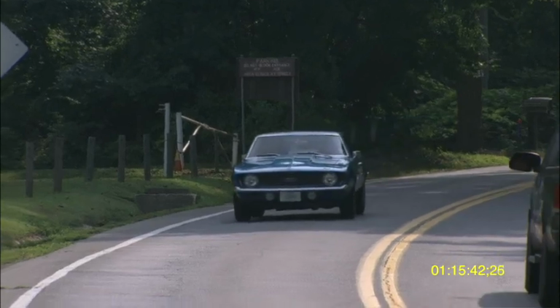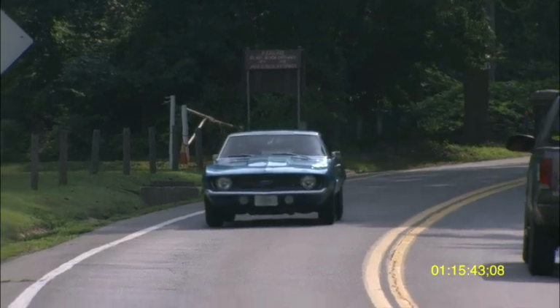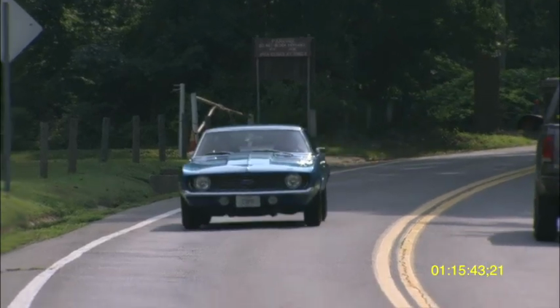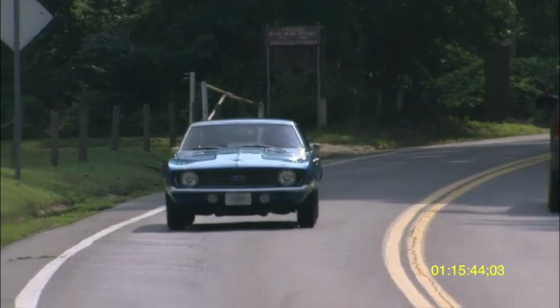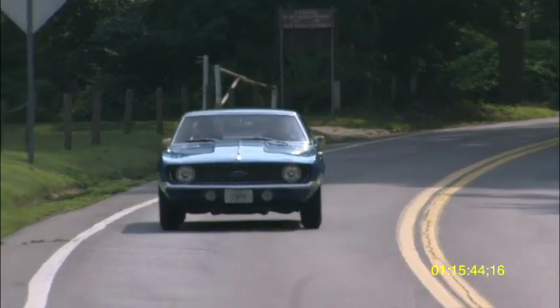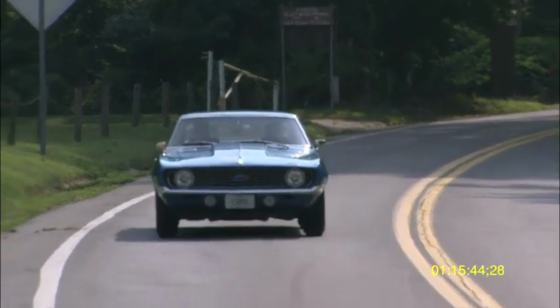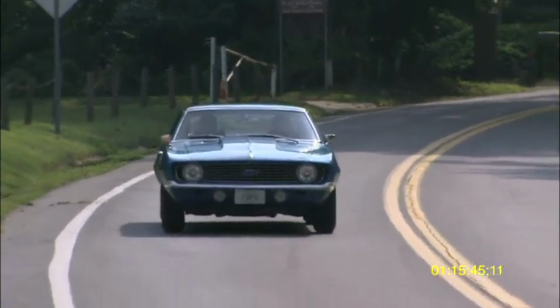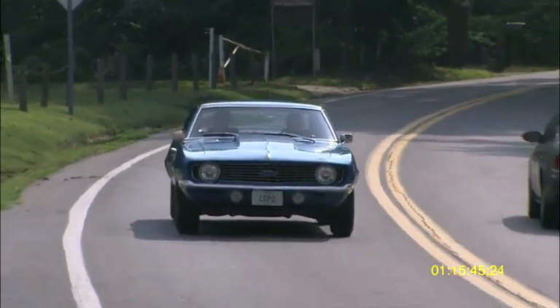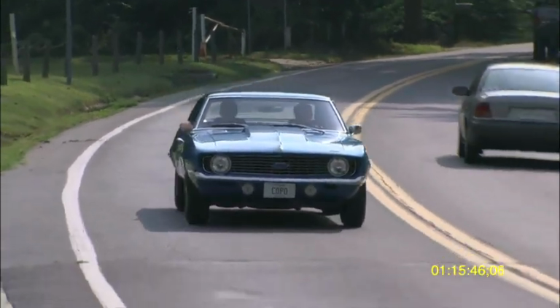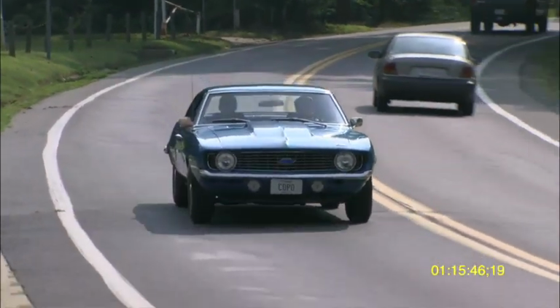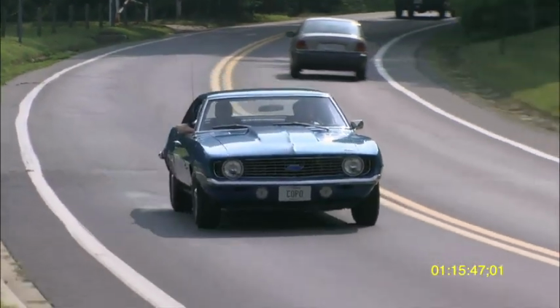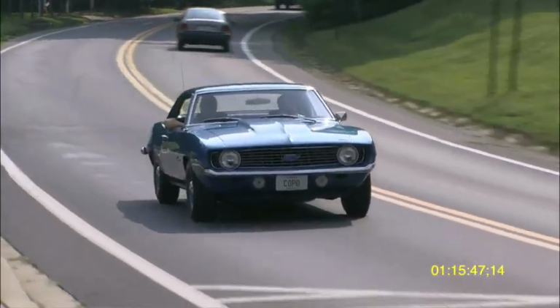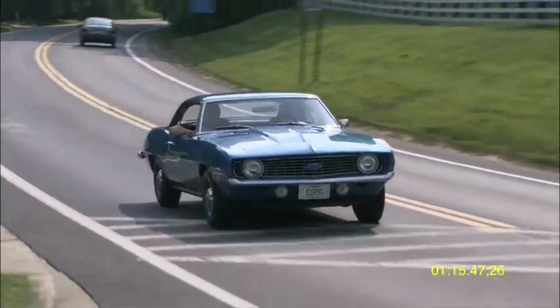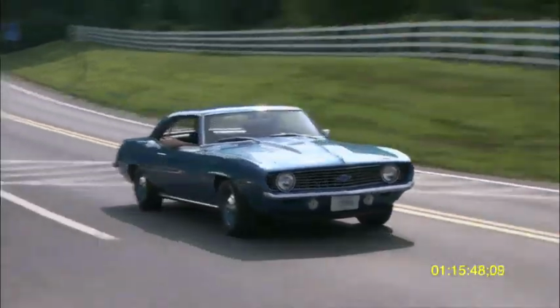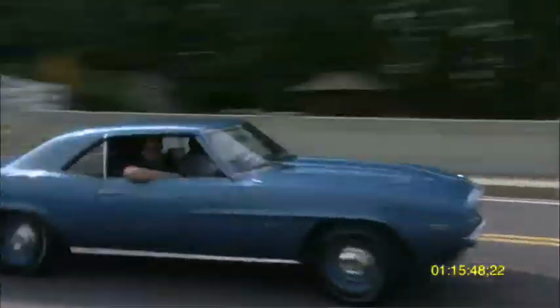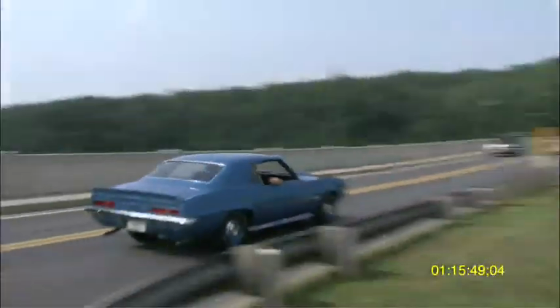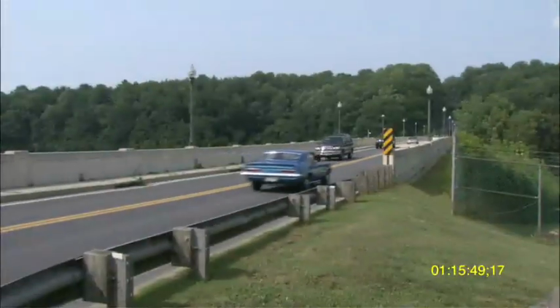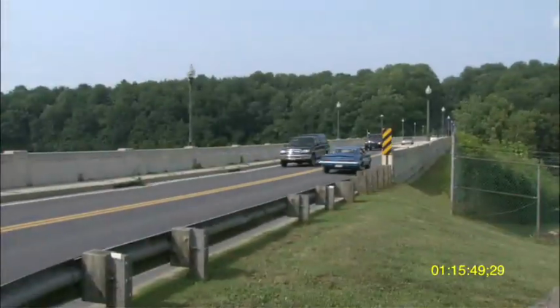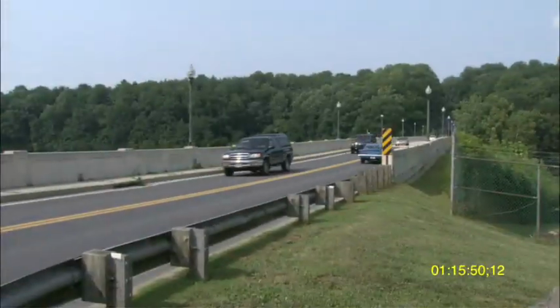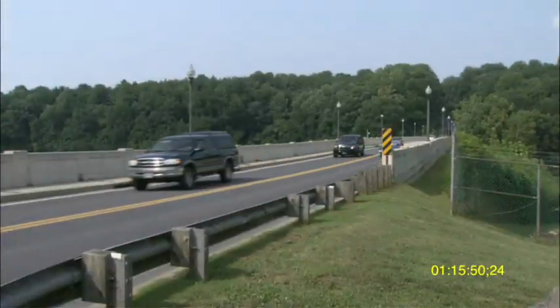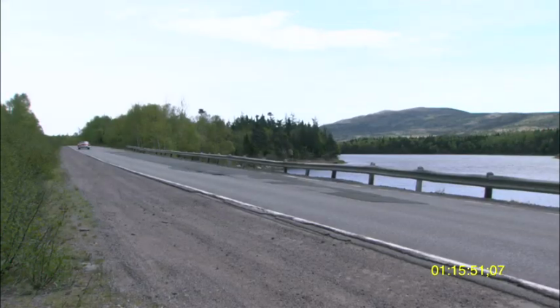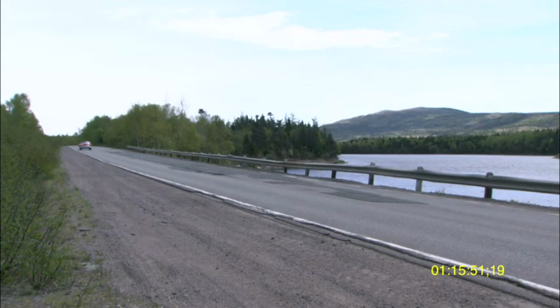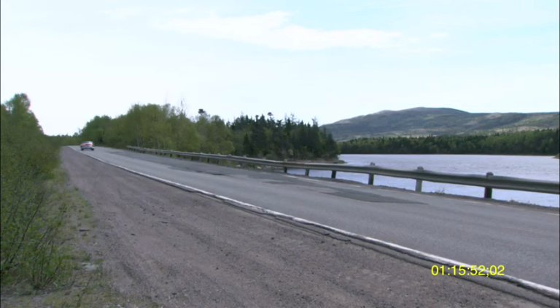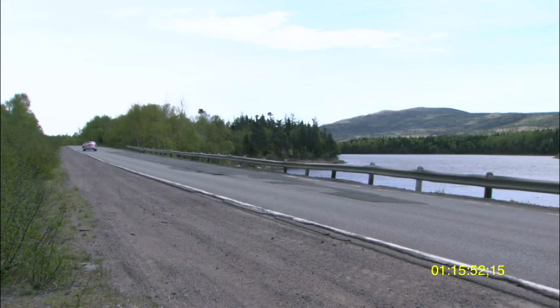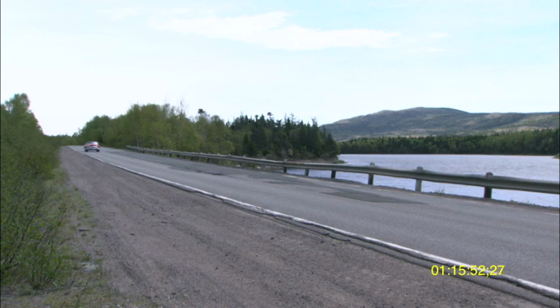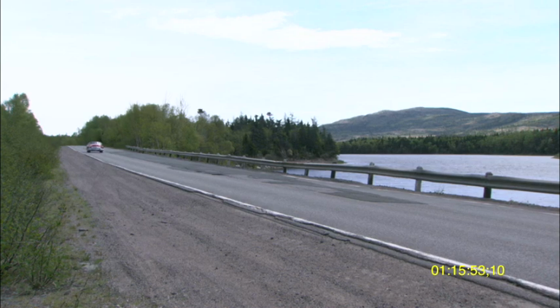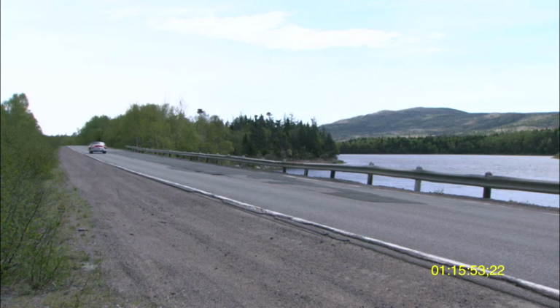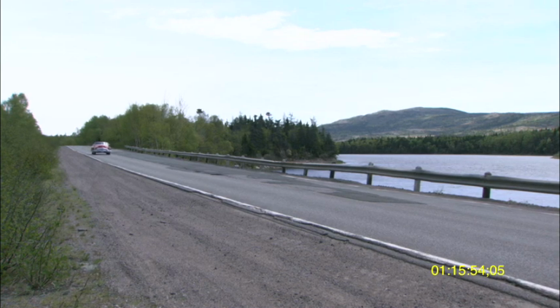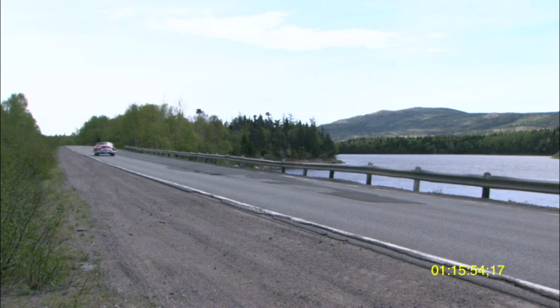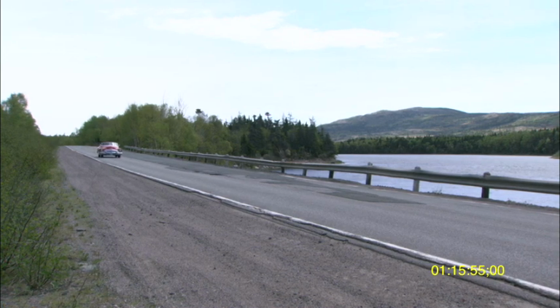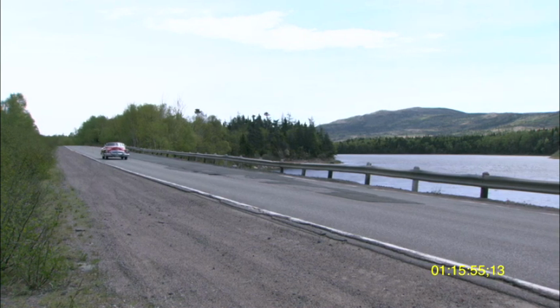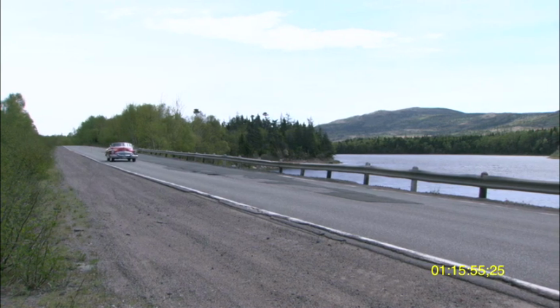They can call our 24/7 tracking center, and we will take over from them, track the vehicle, and work with the local police to facilitate a speedy recovery and return of that vehicle to them.